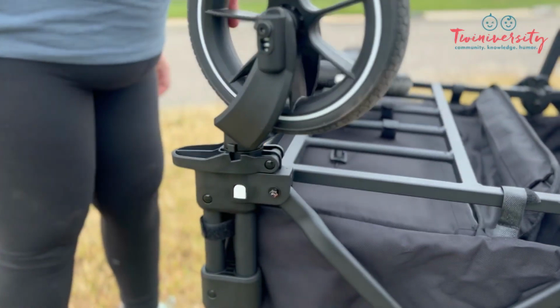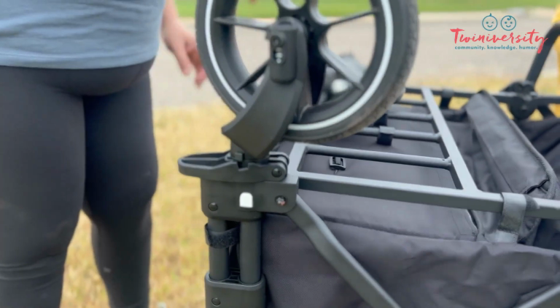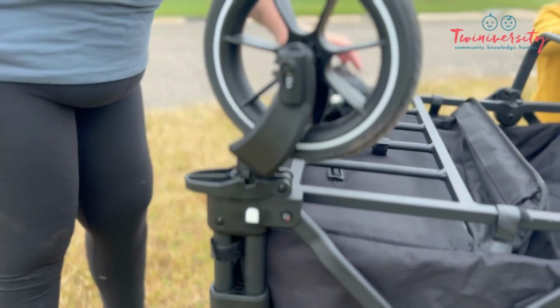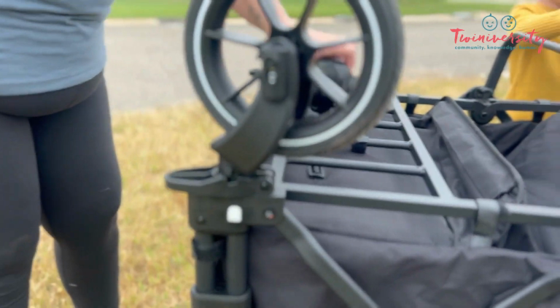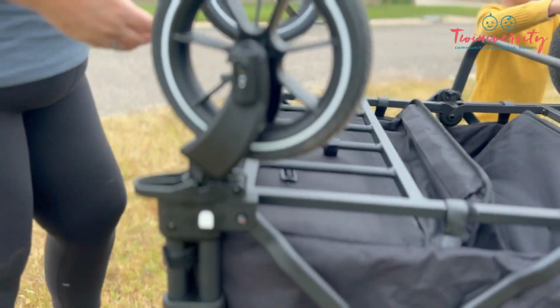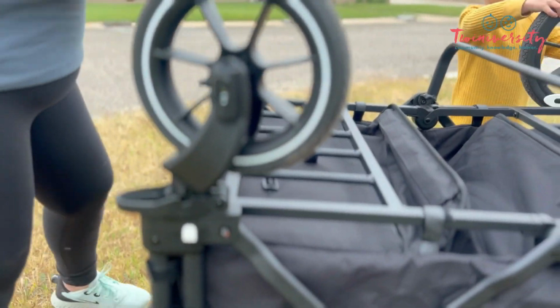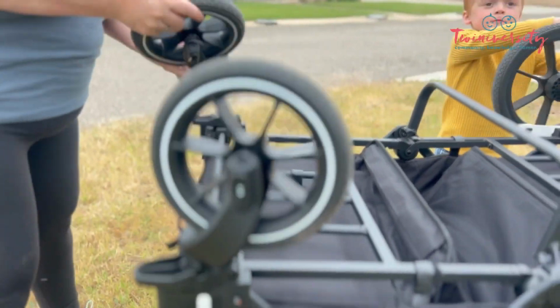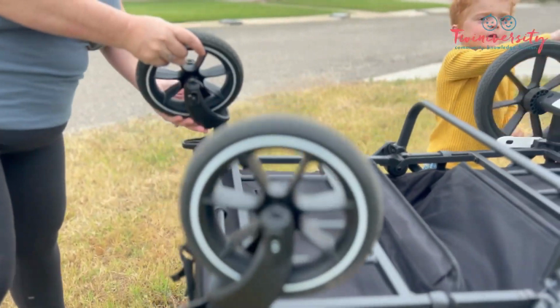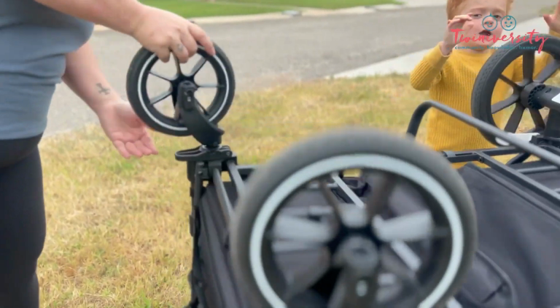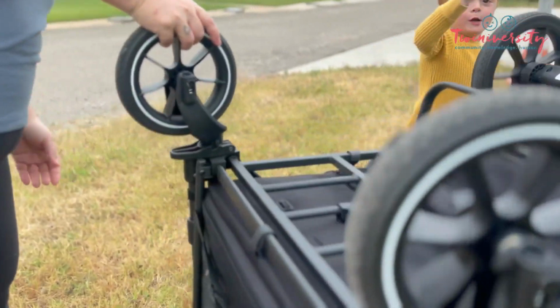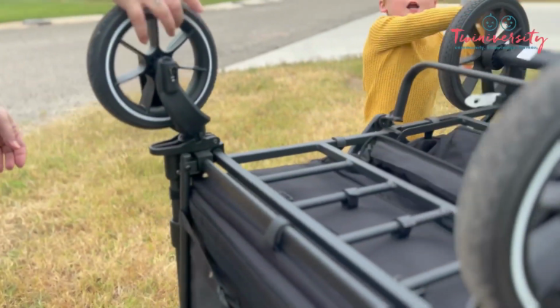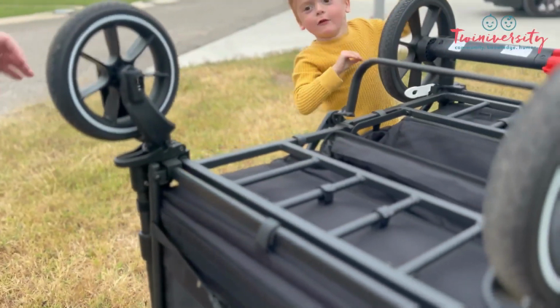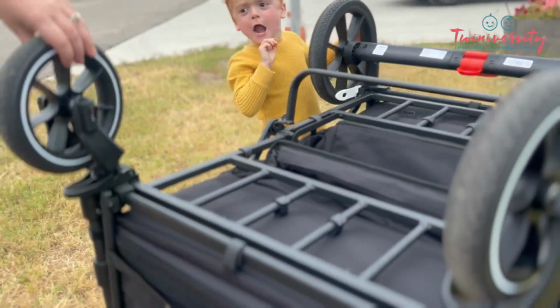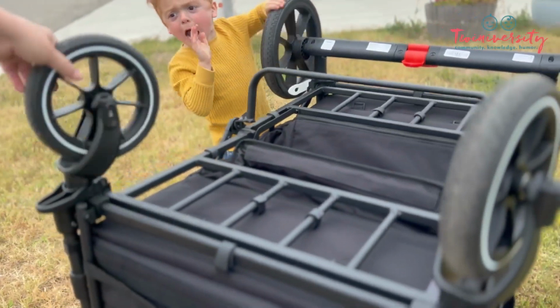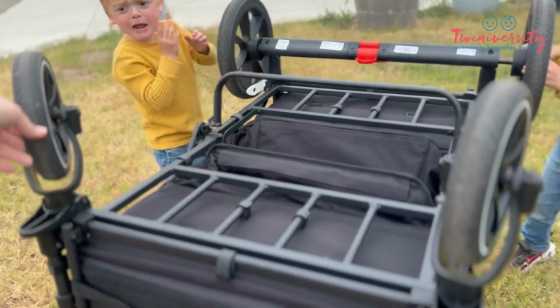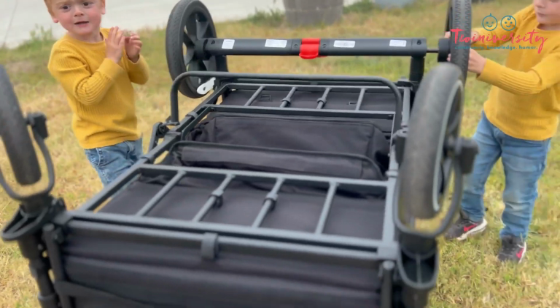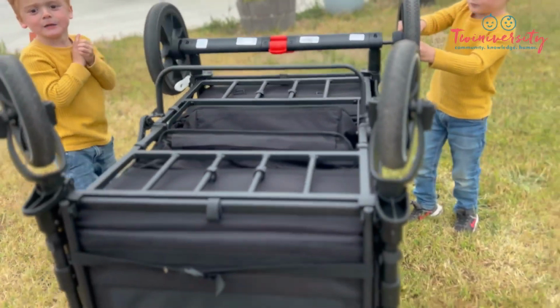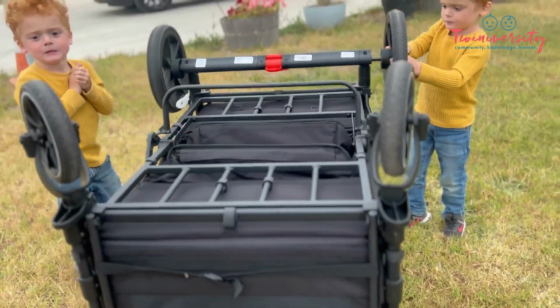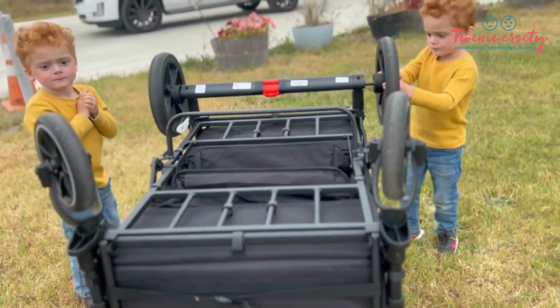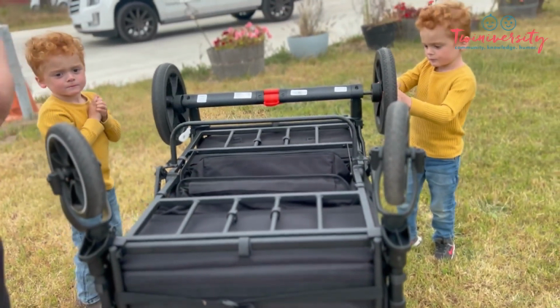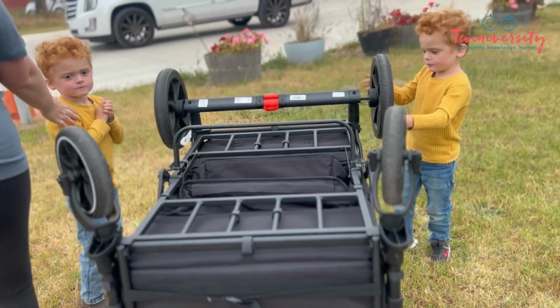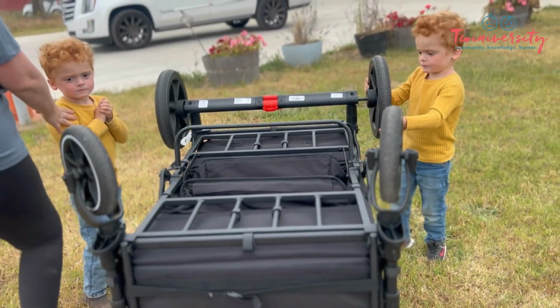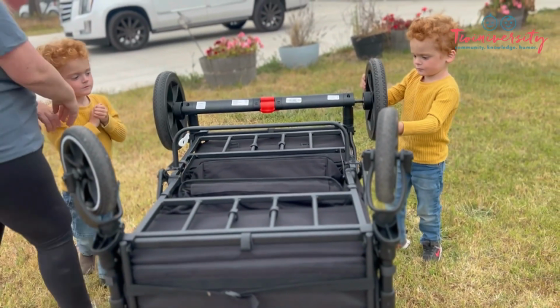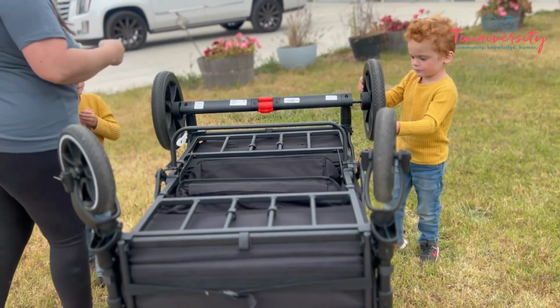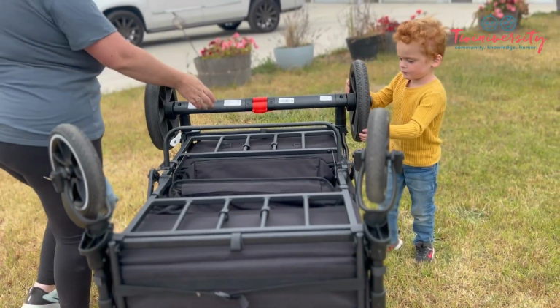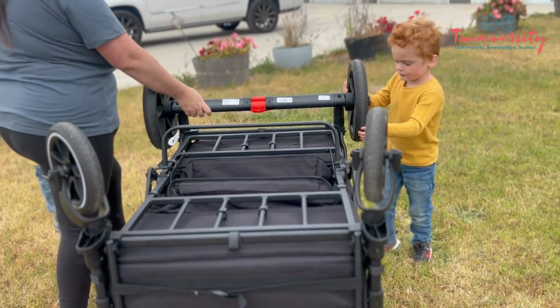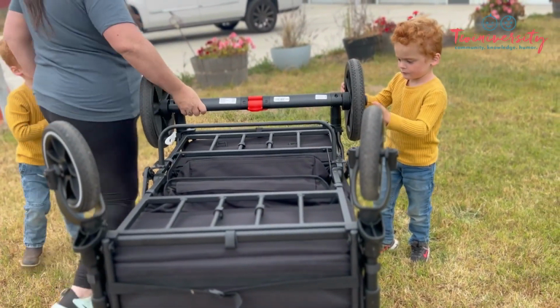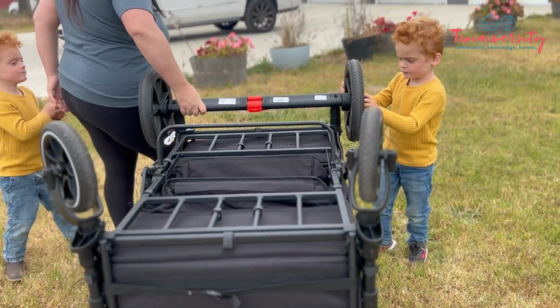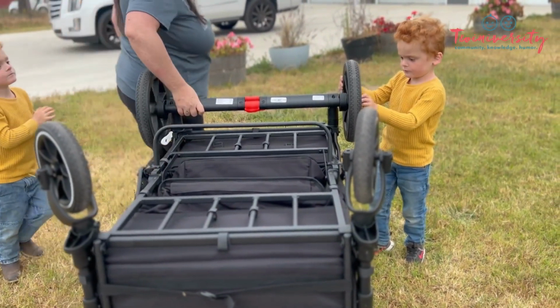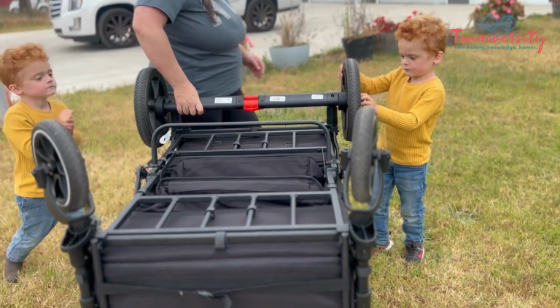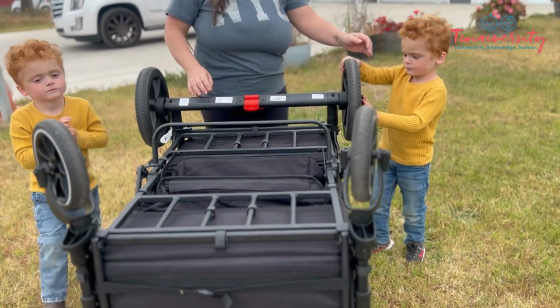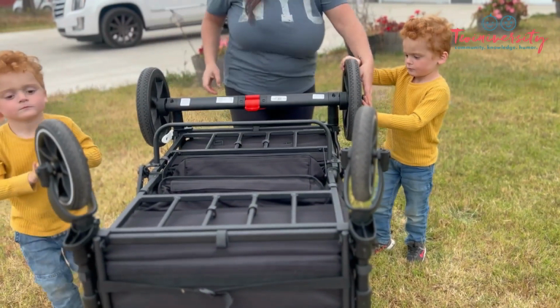But yeah, be careful with your kiddos and everybody. Make sure that everybody is safe, of course. But yeah, feel free to get the family involved in making this wagon your own.